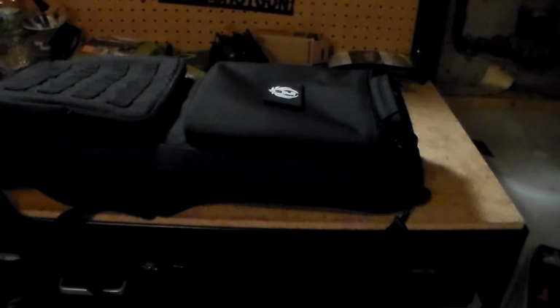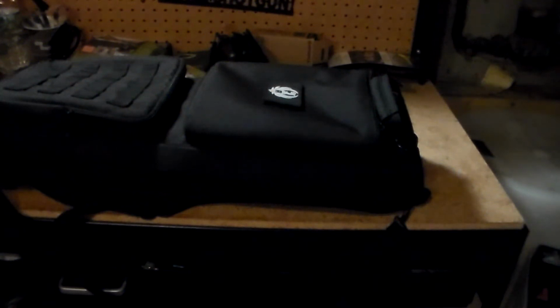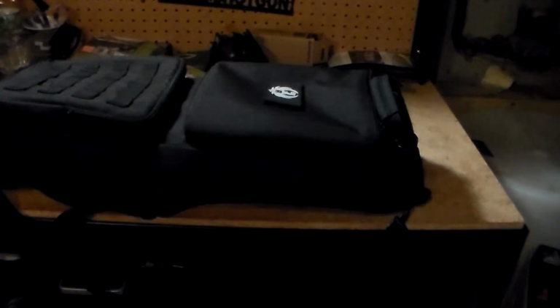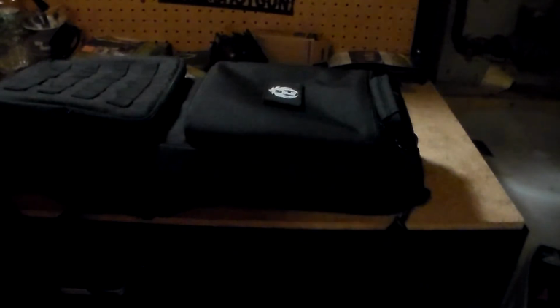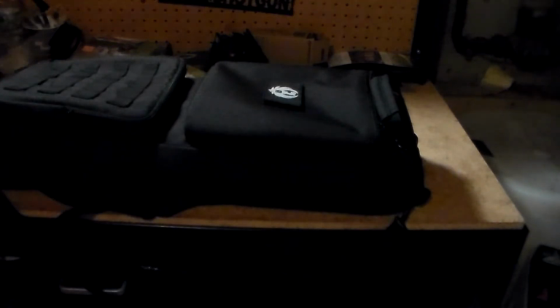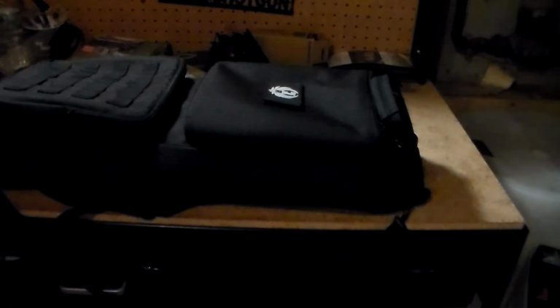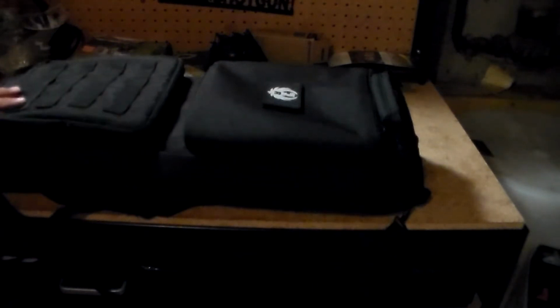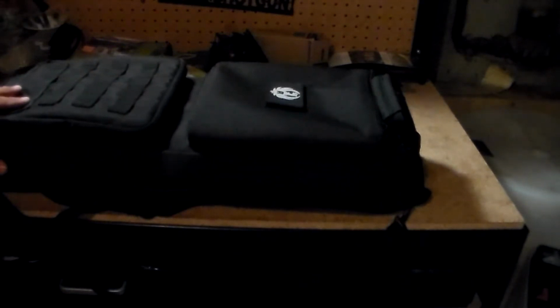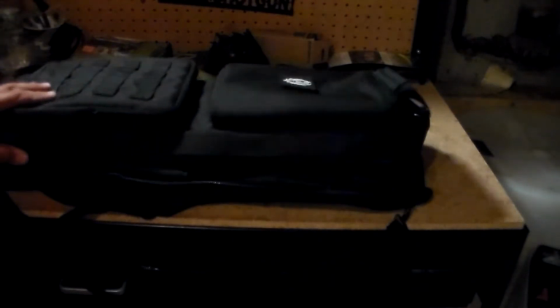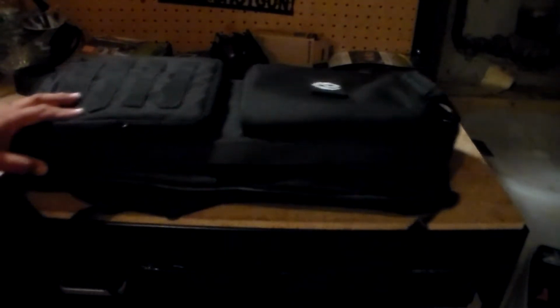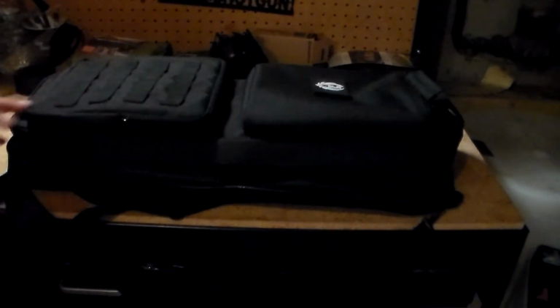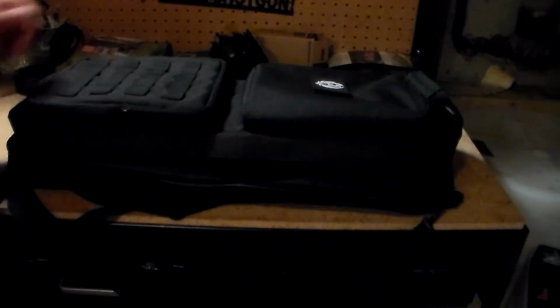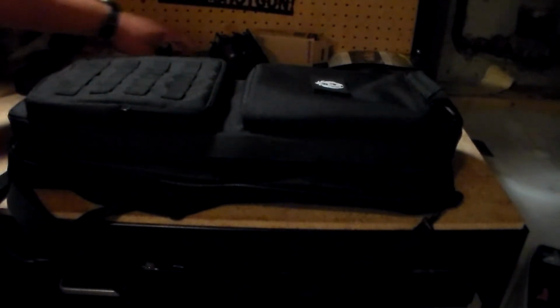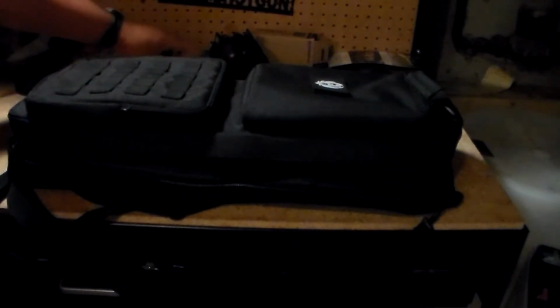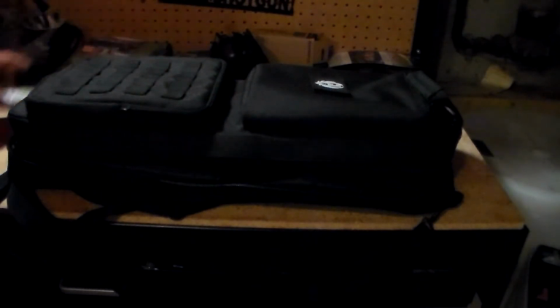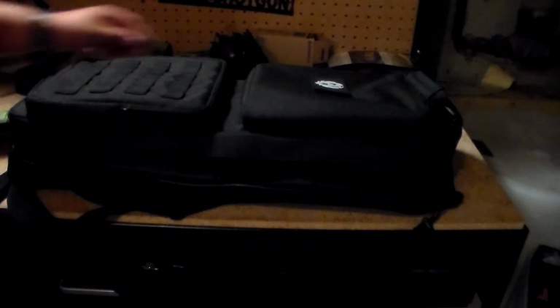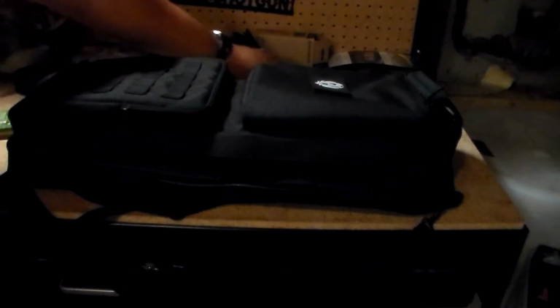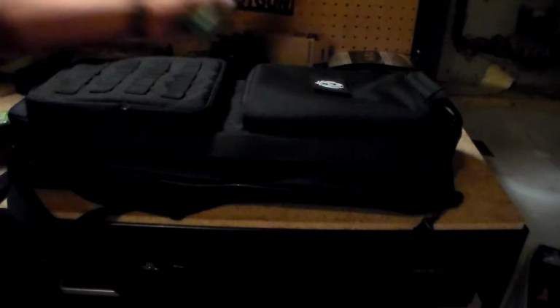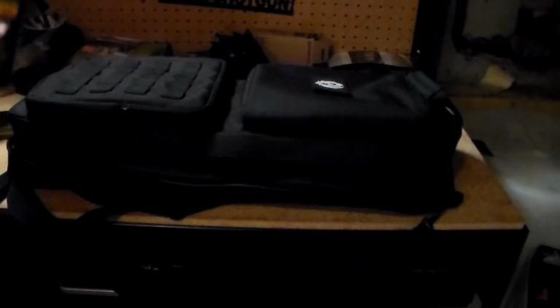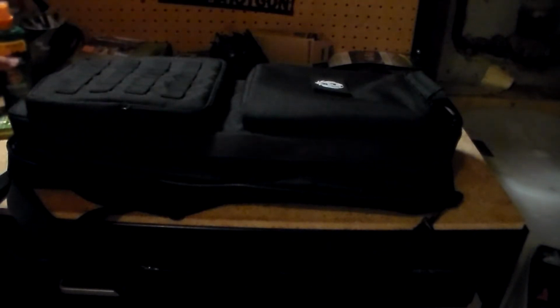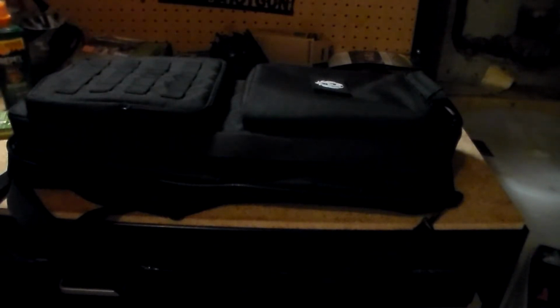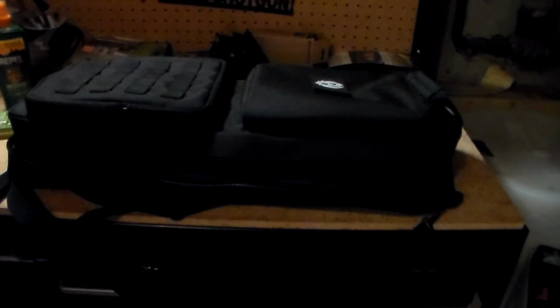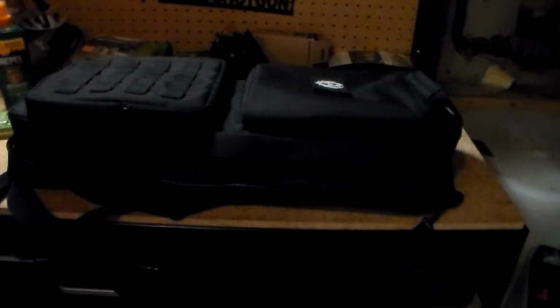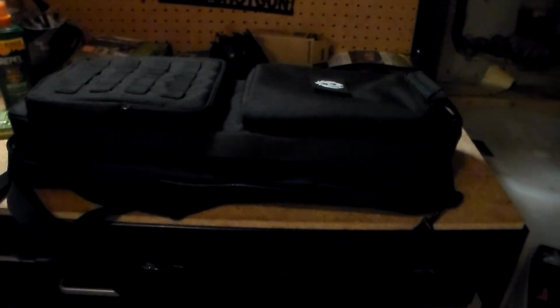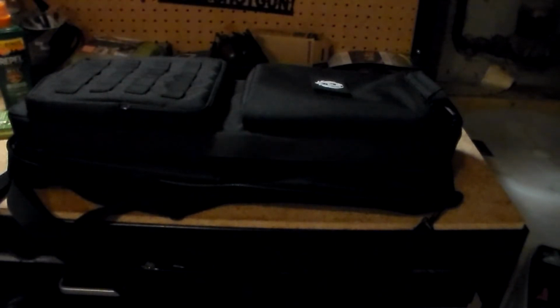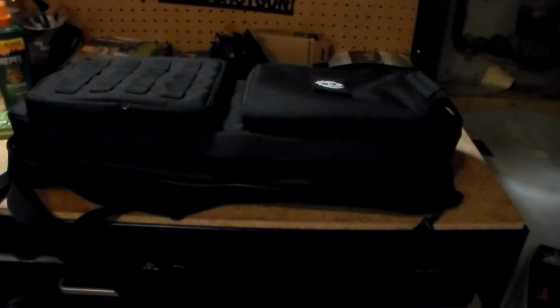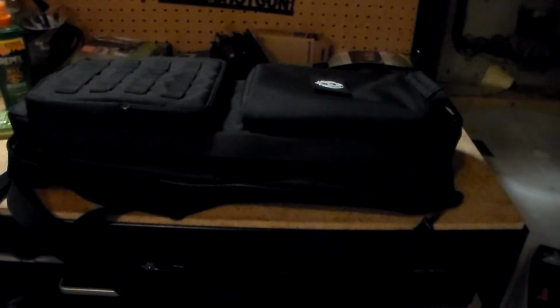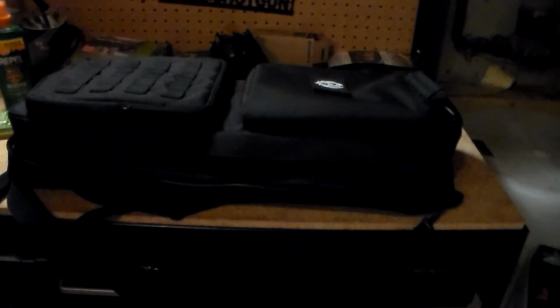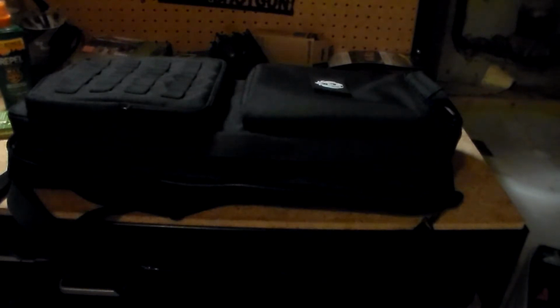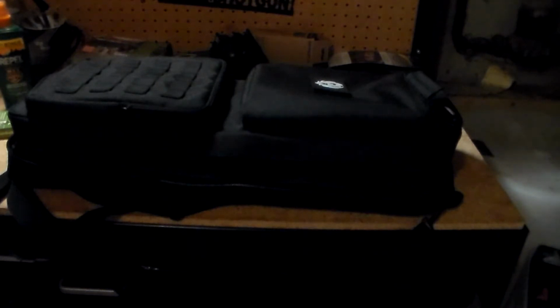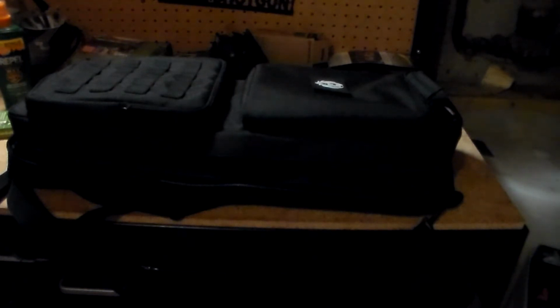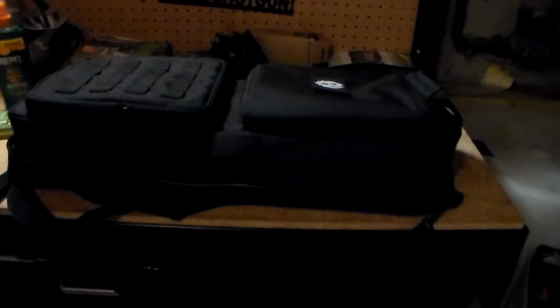Hello everyone, welcome back to the bench. You can see this is my Ruger PC9 carbon bag. I decided to put a few items in it for bug-out situations, or really any situation.